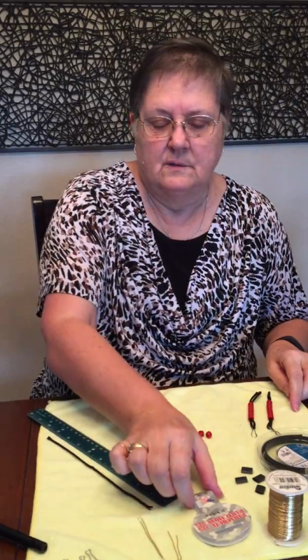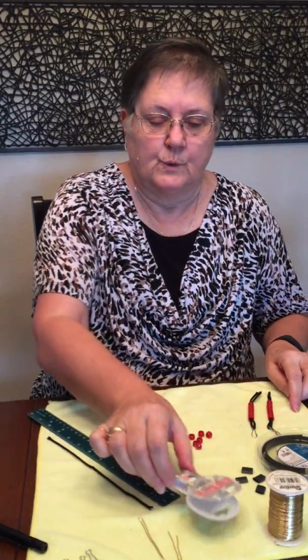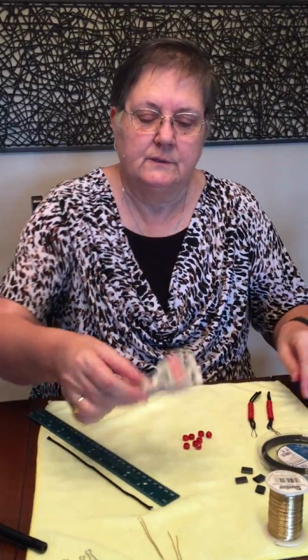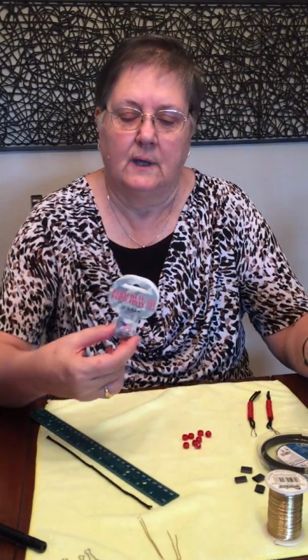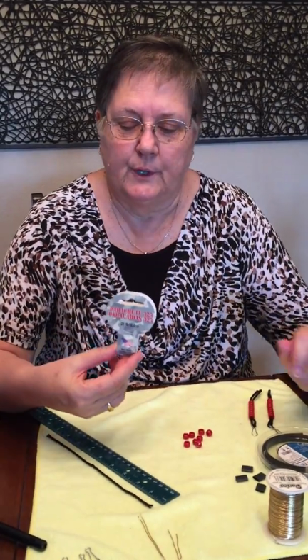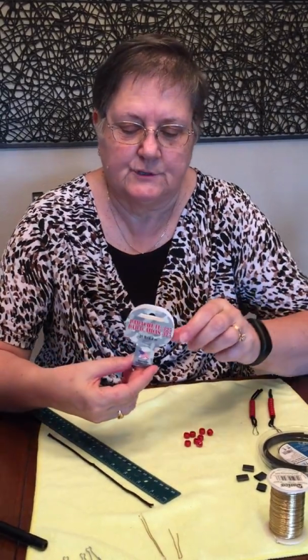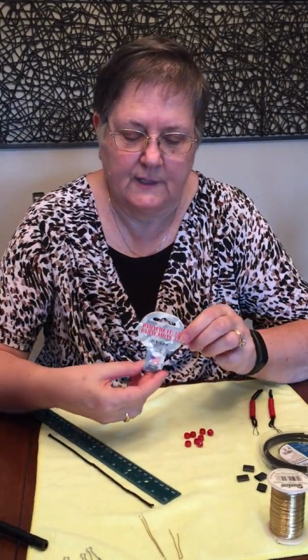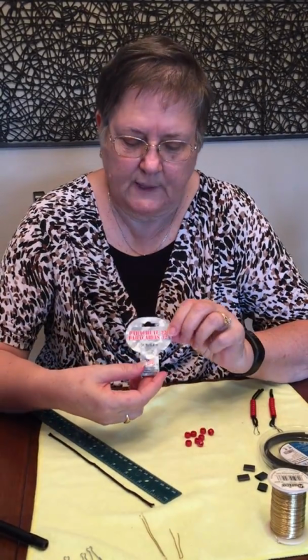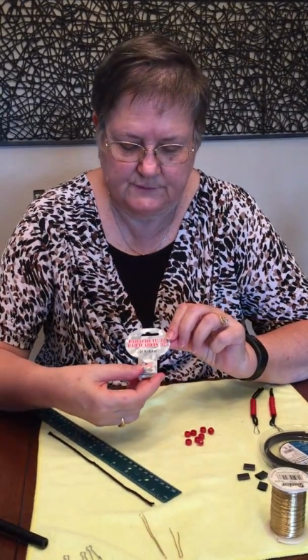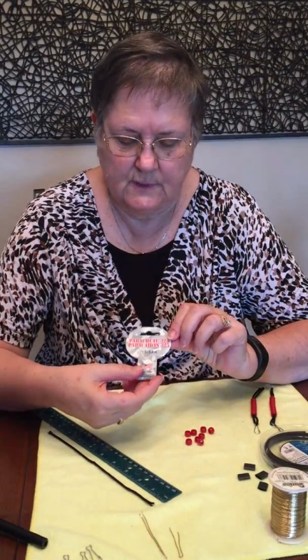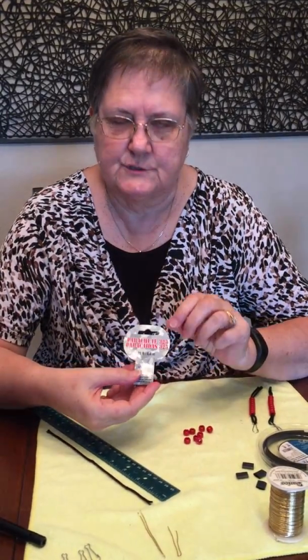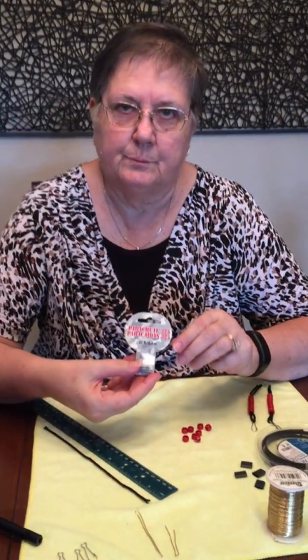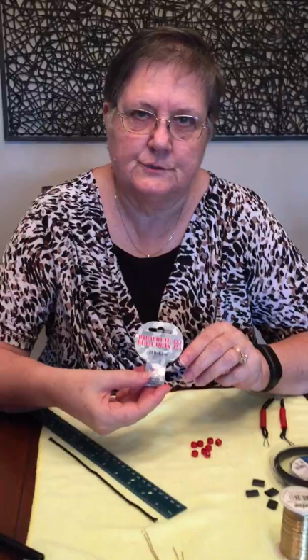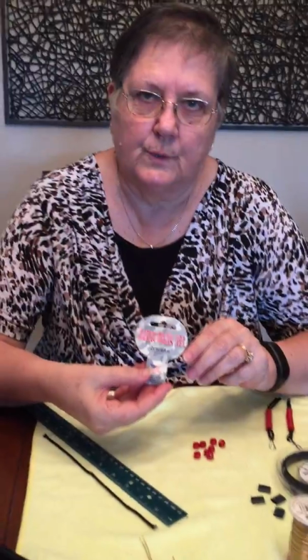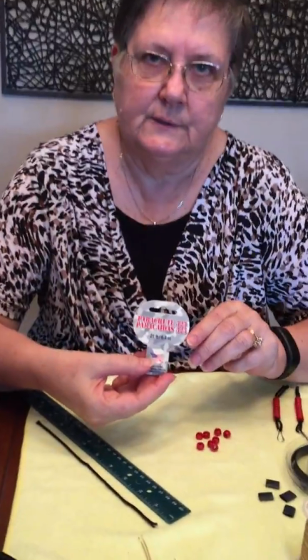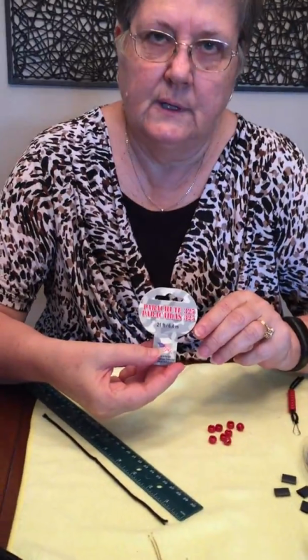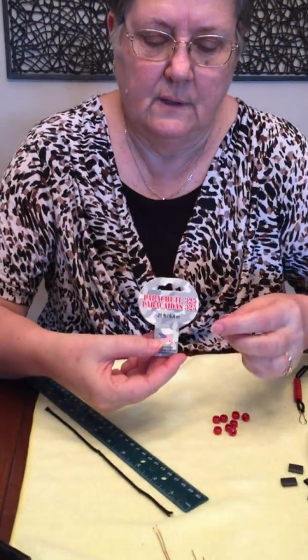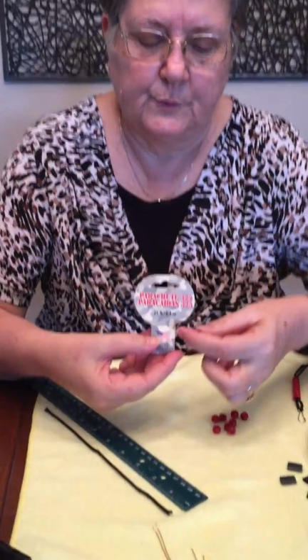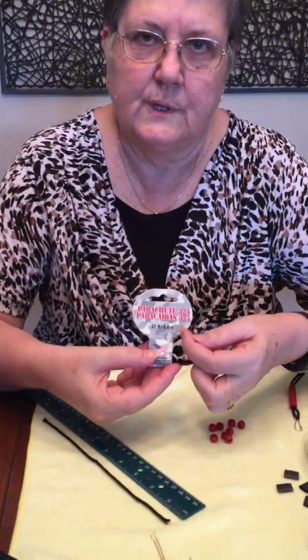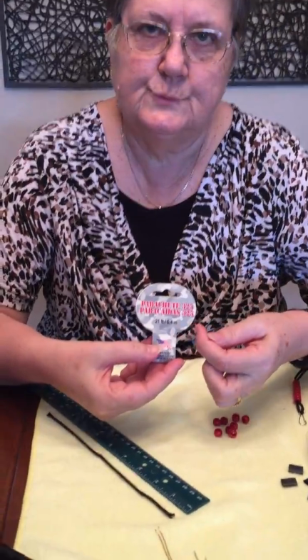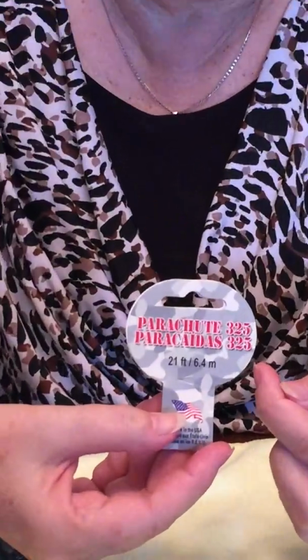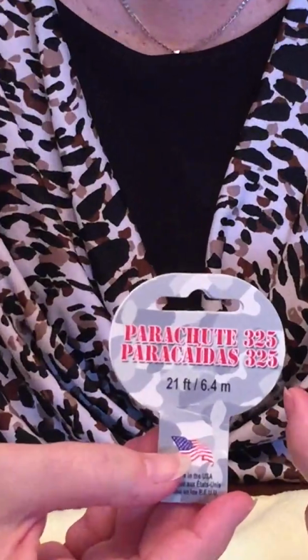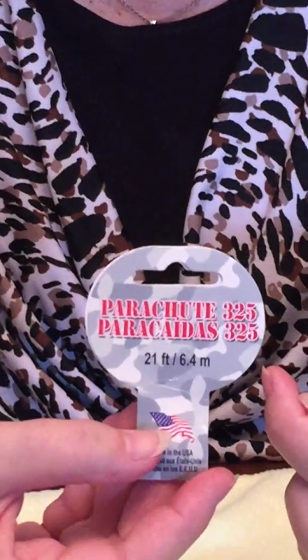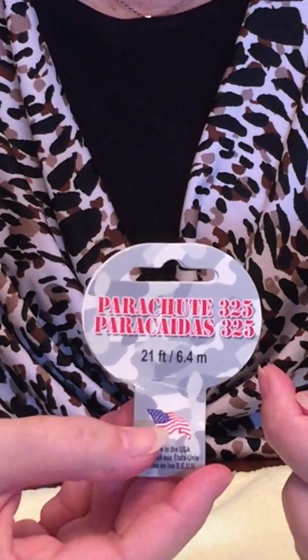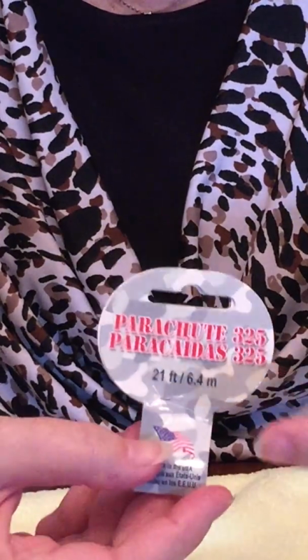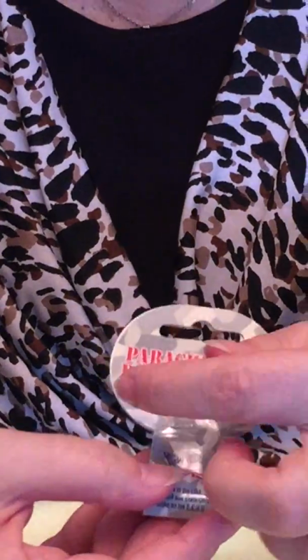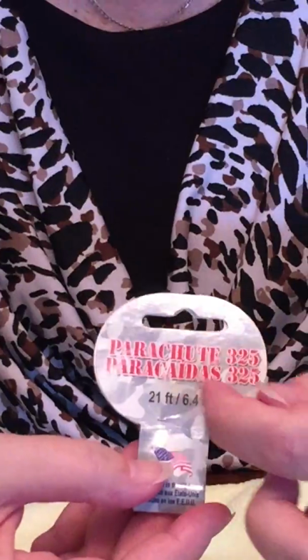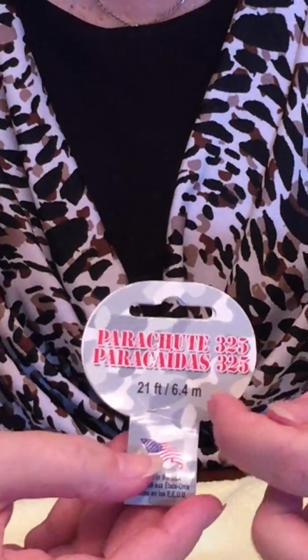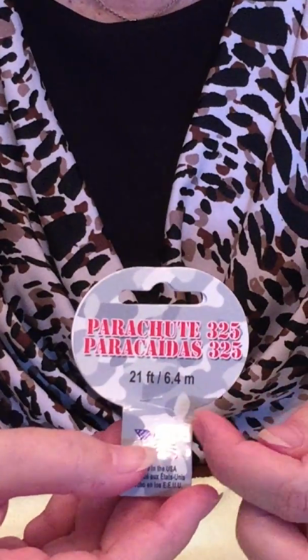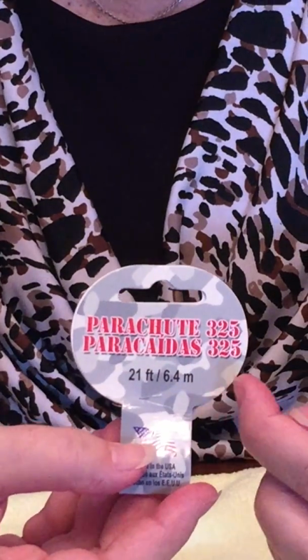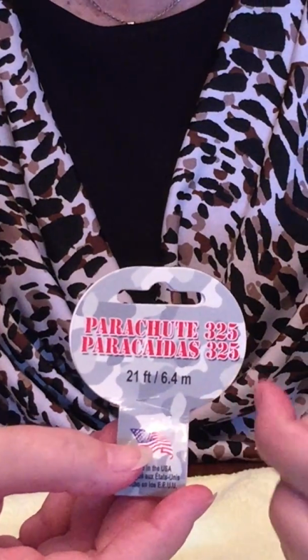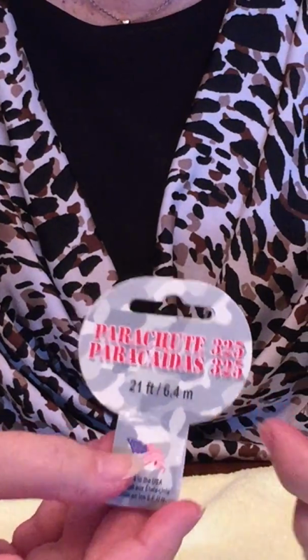The cord I bought at Joann's or Michaels and it's called Parachute Cord number 325.